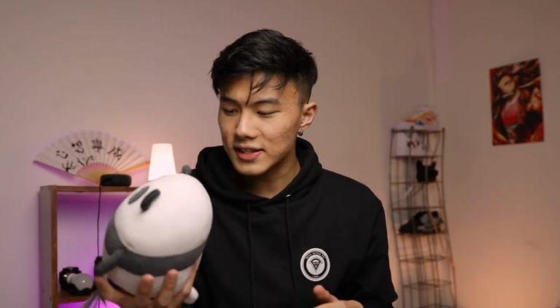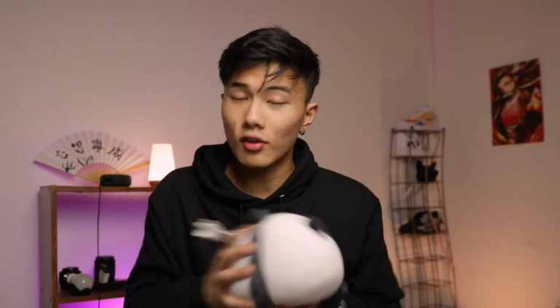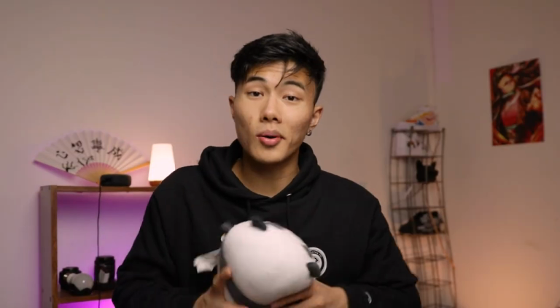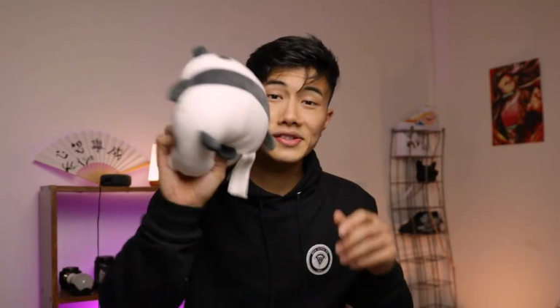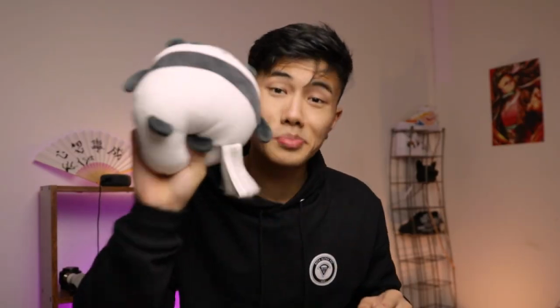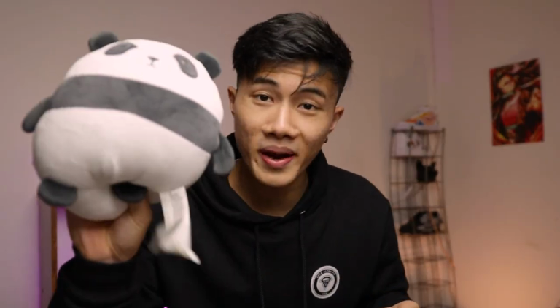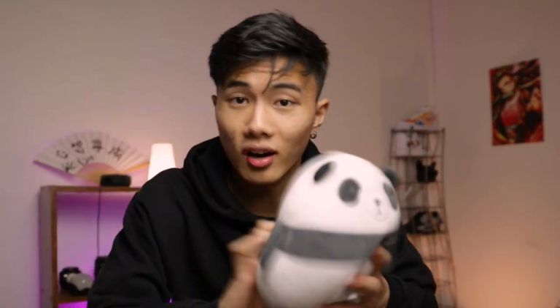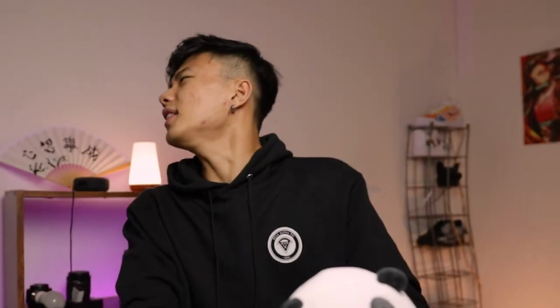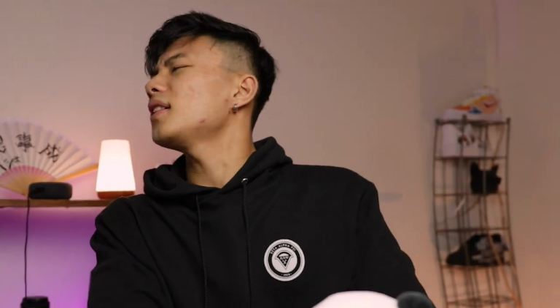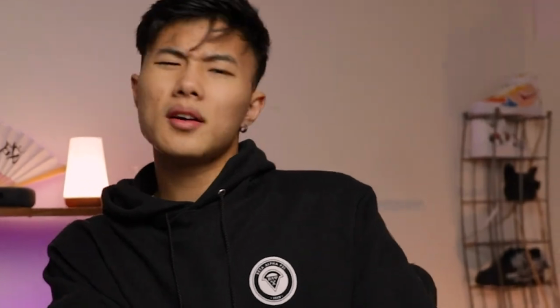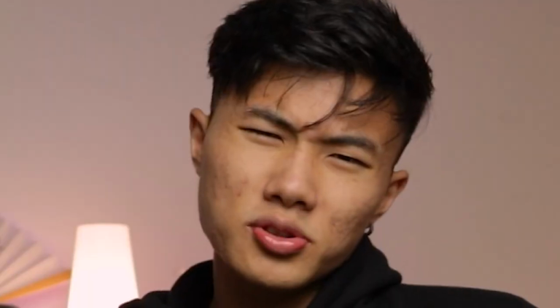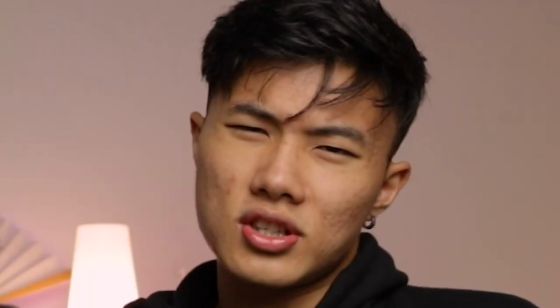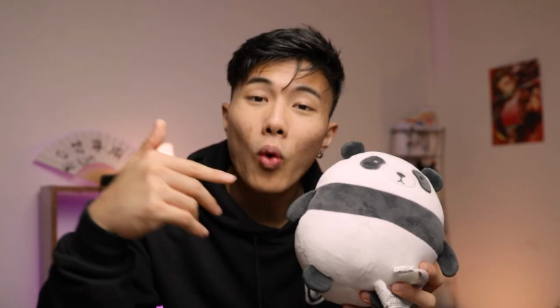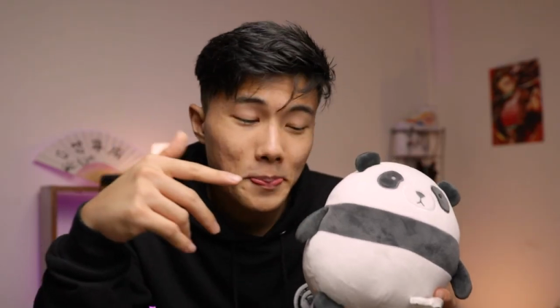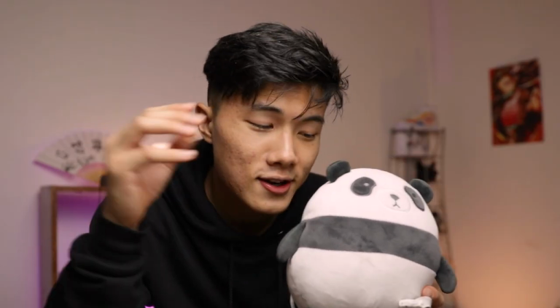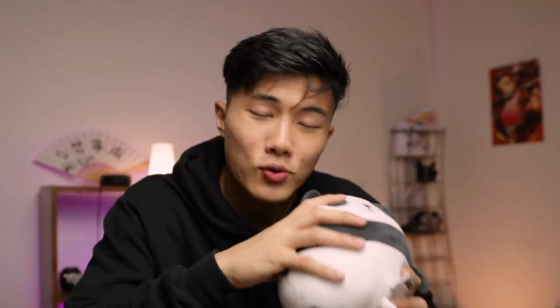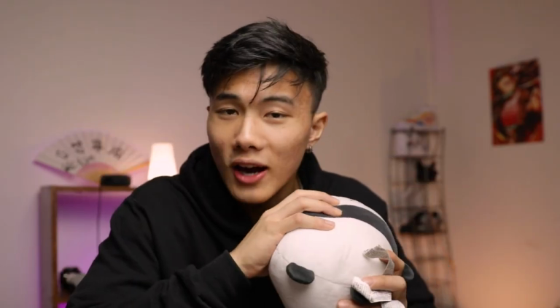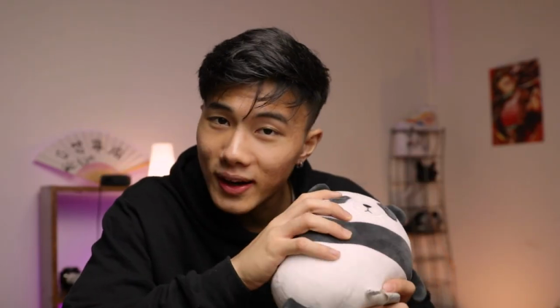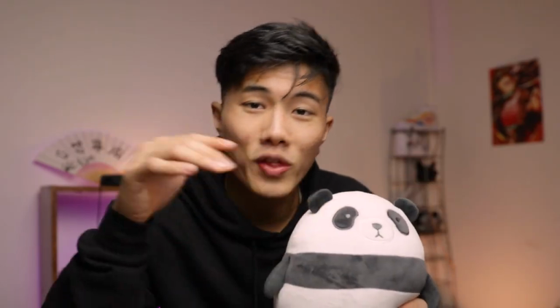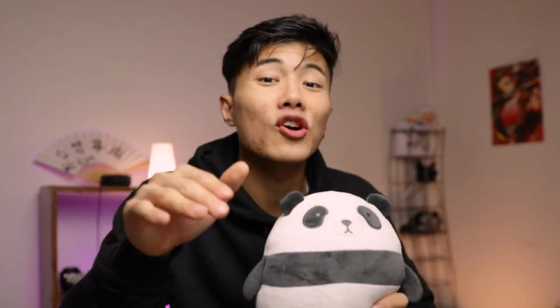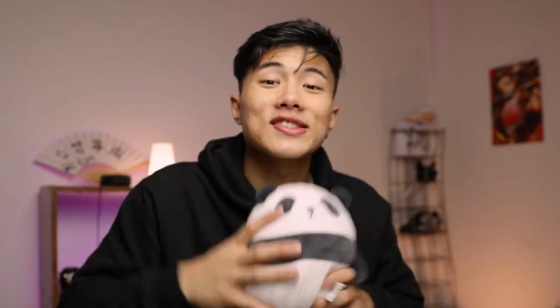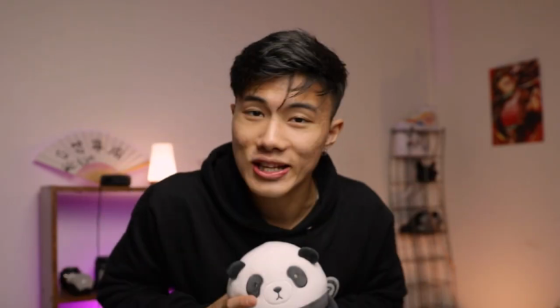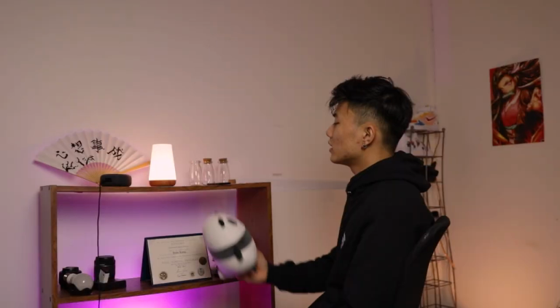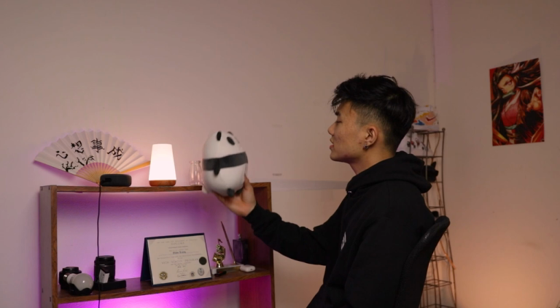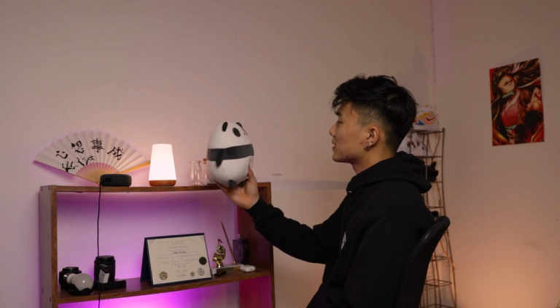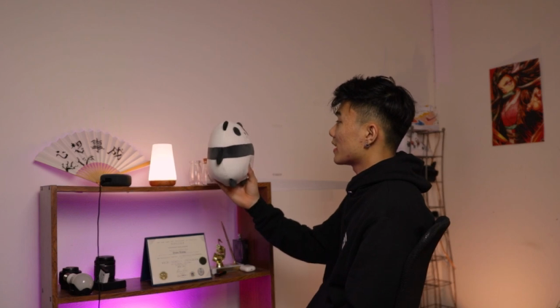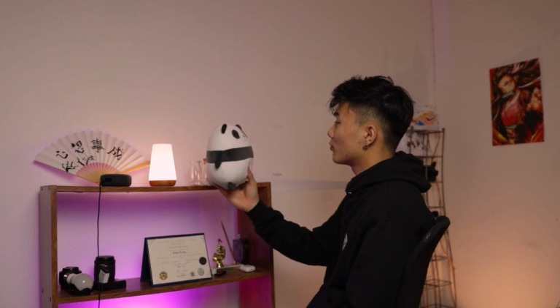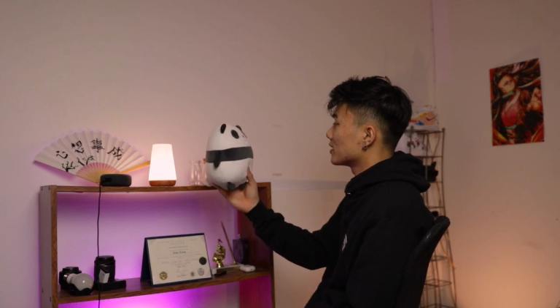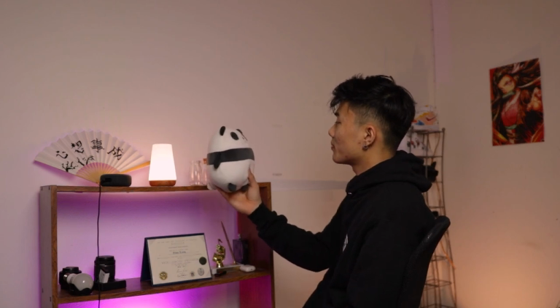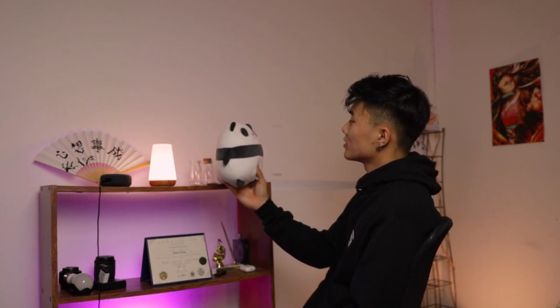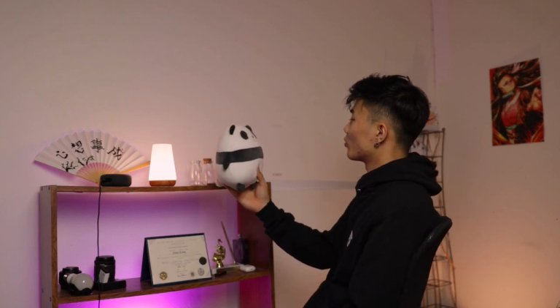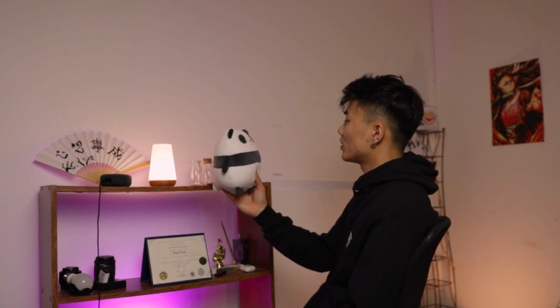This is not a volleyball. This is Mr. Panda. Damn, I'm so original. Well, Mr. Panda here is going to be helping us with our custom today. And the reason is because I have no friends and Mr. Panda is my only friend.